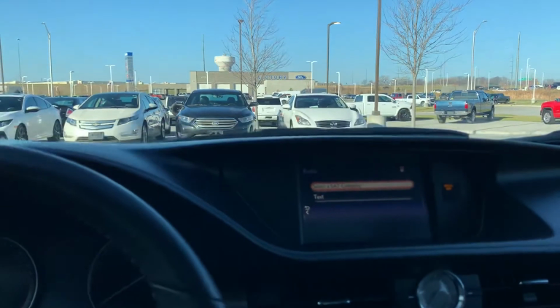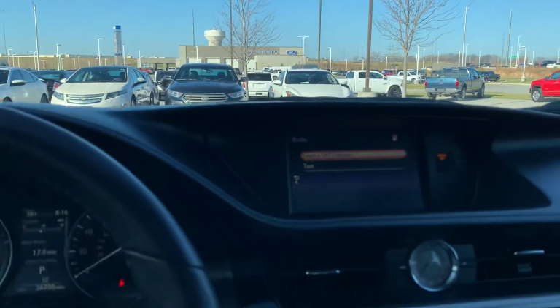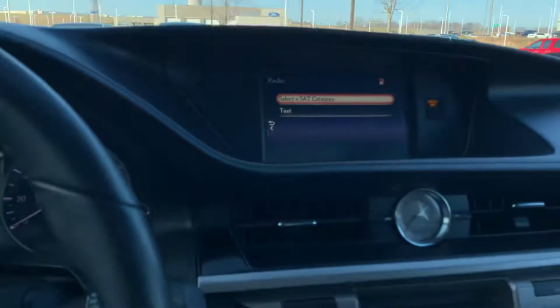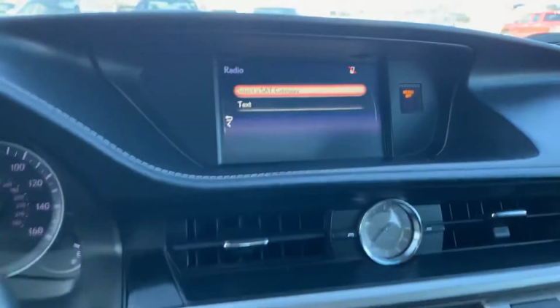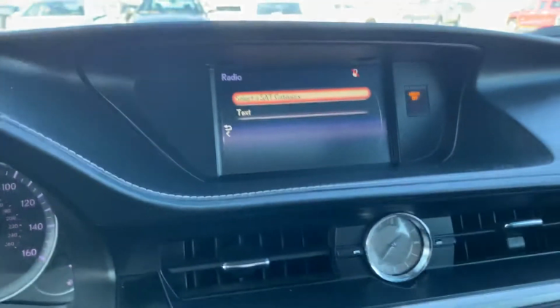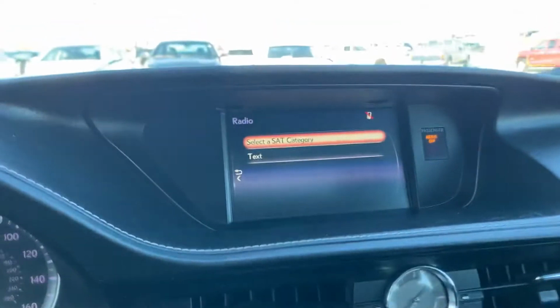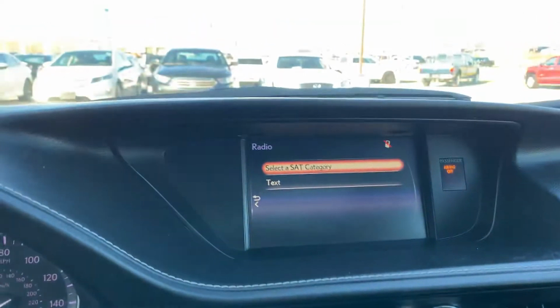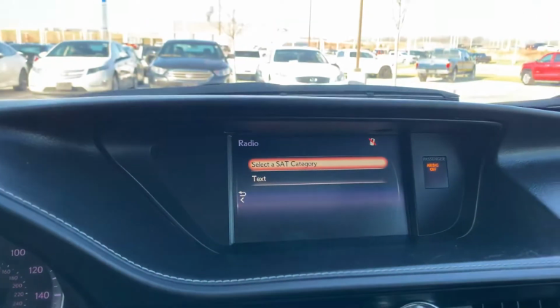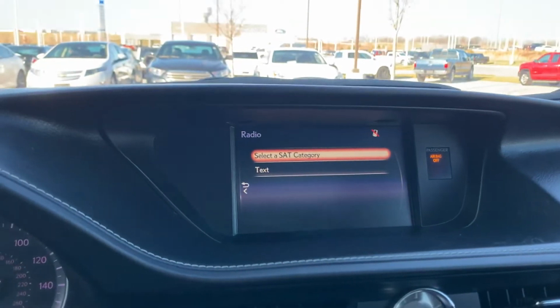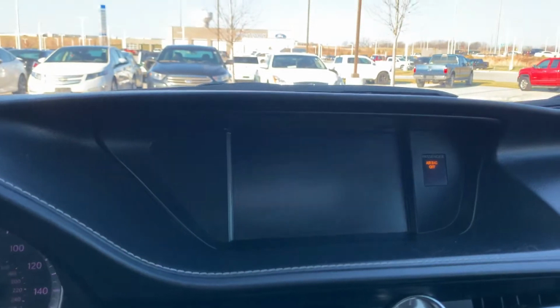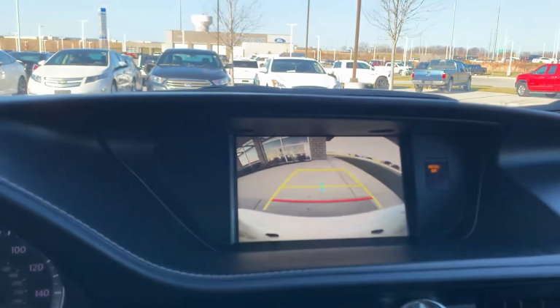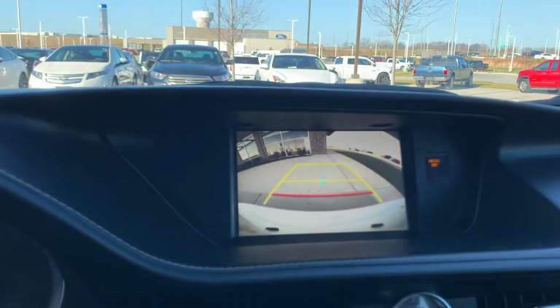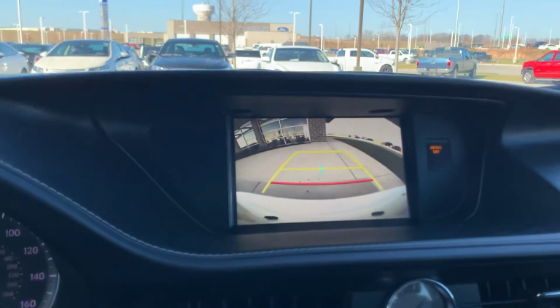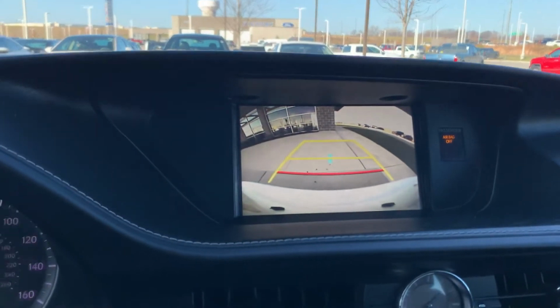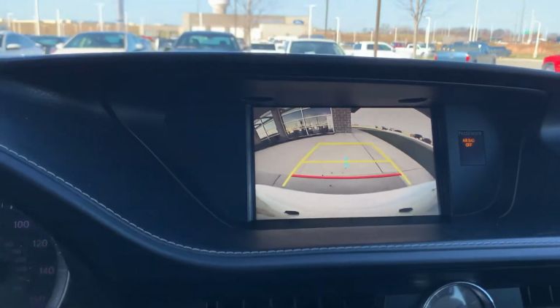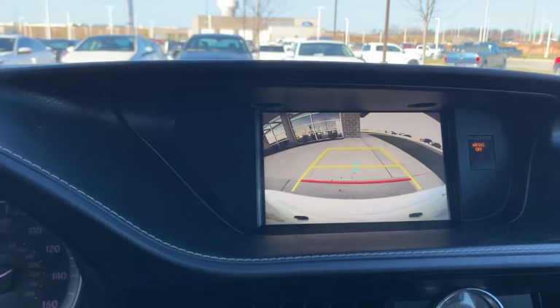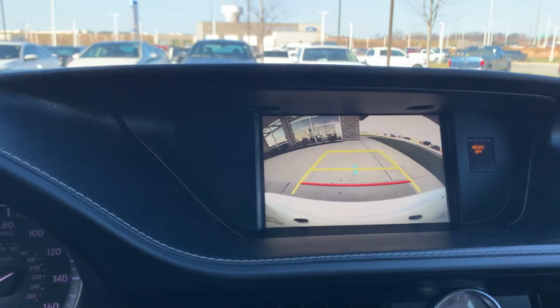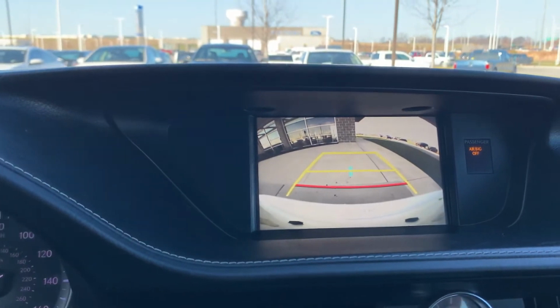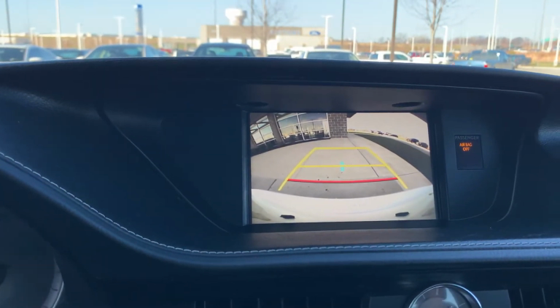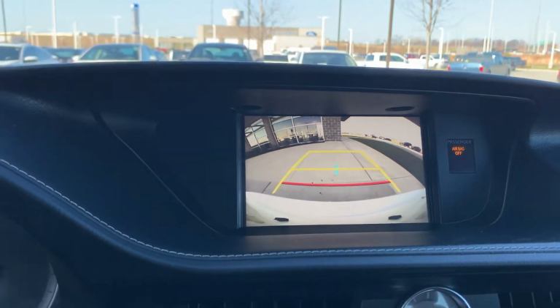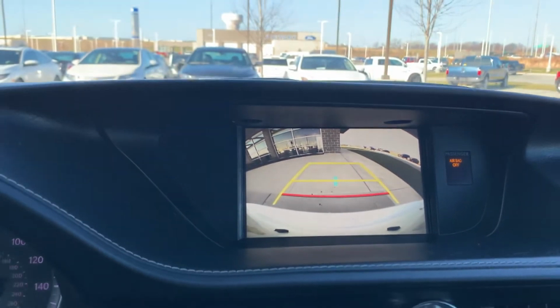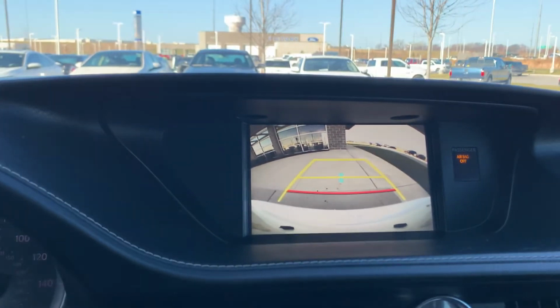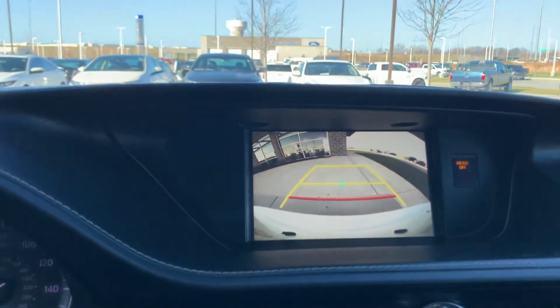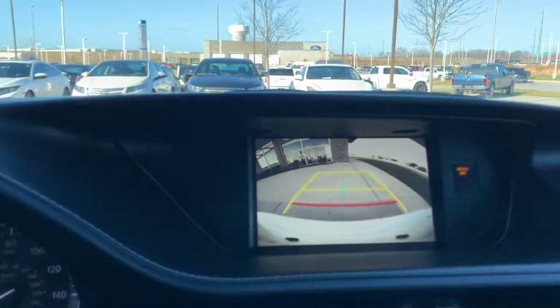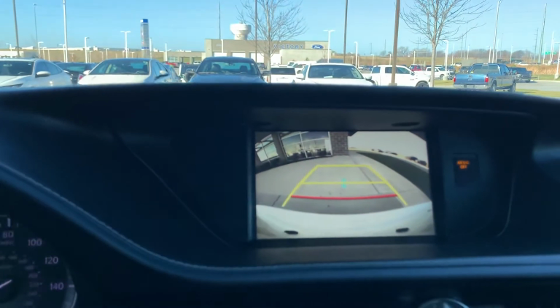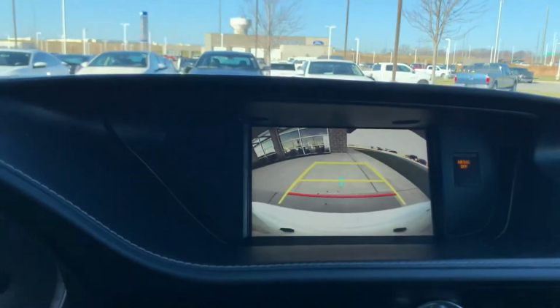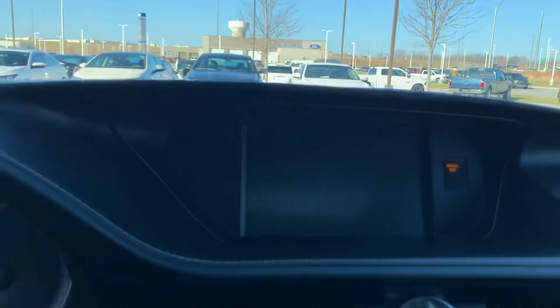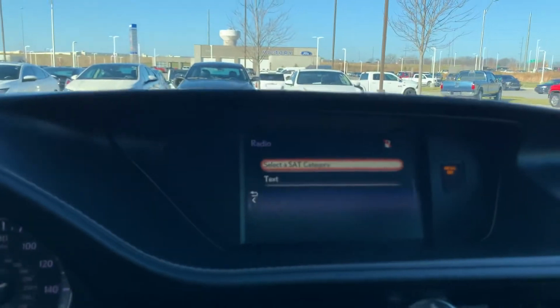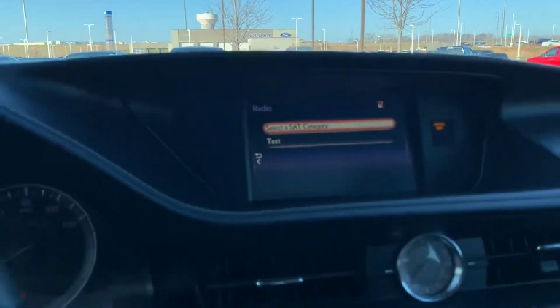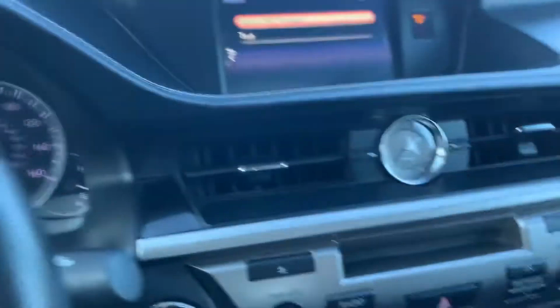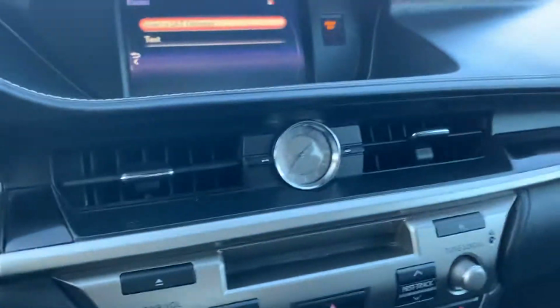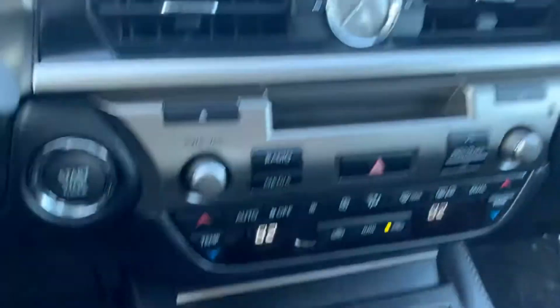I also want to show you this one comes with a backup camera. With the wider screen, it makes it a lot easier for people to park this vehicle.